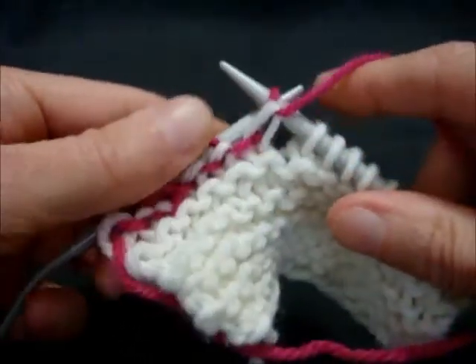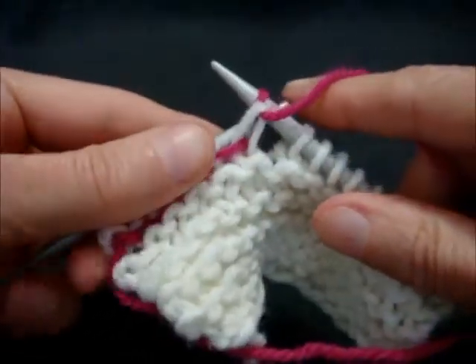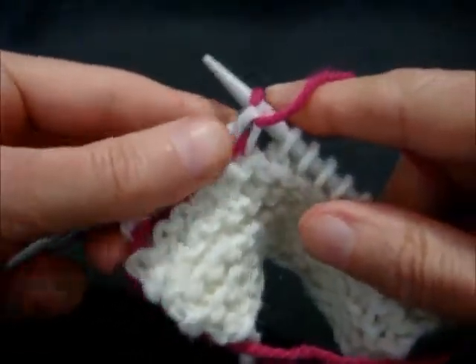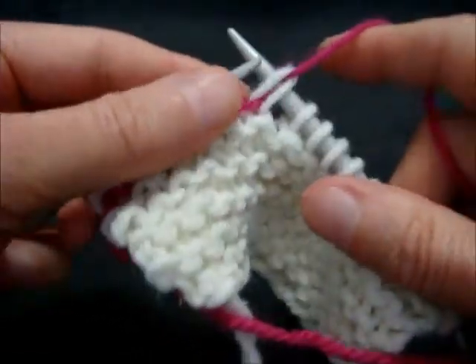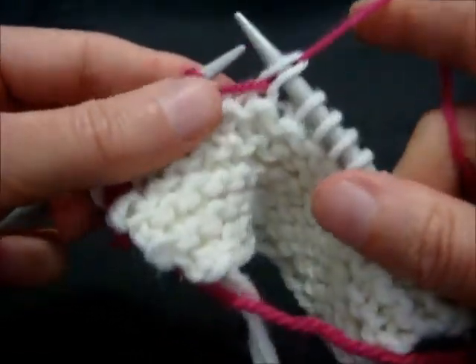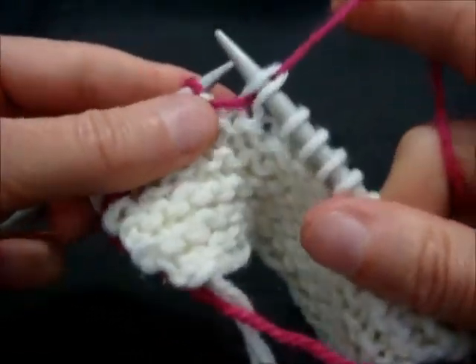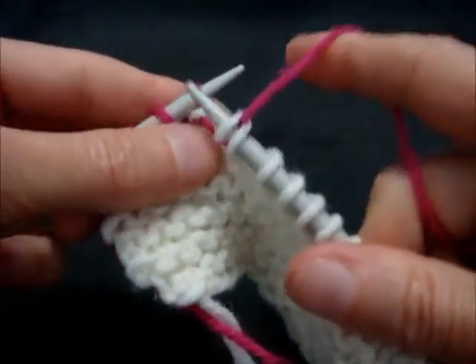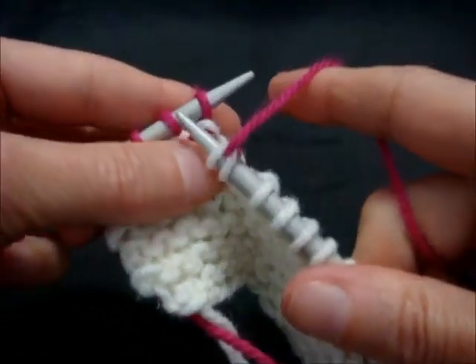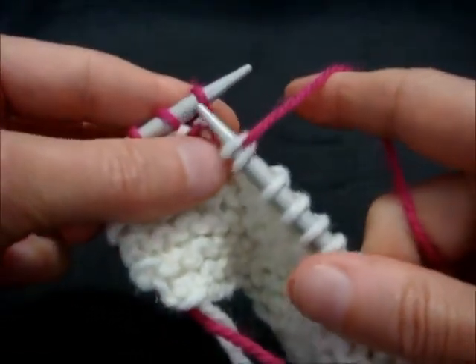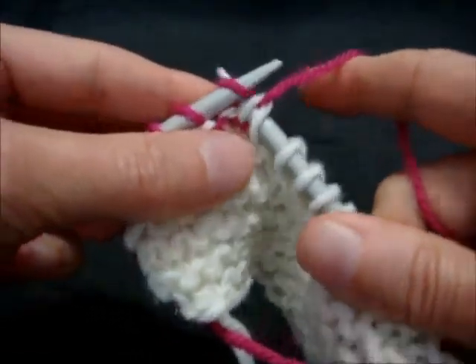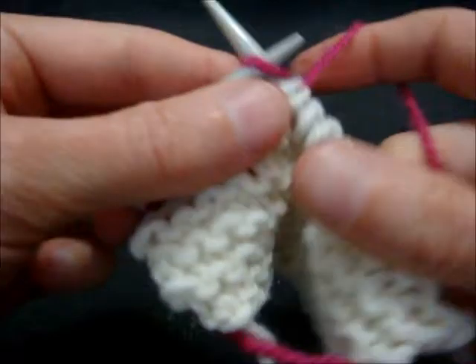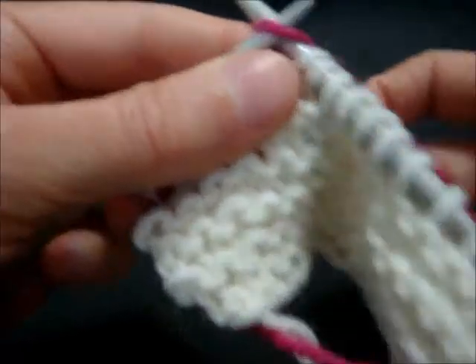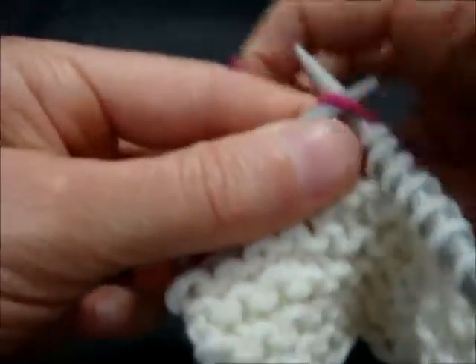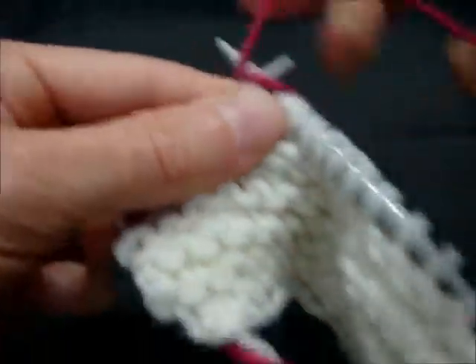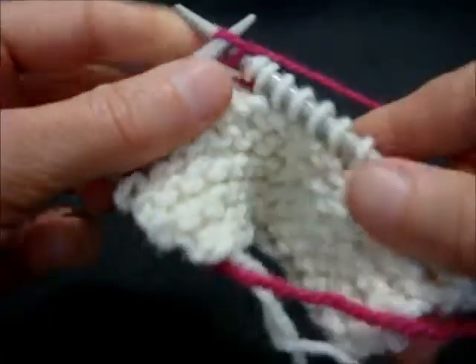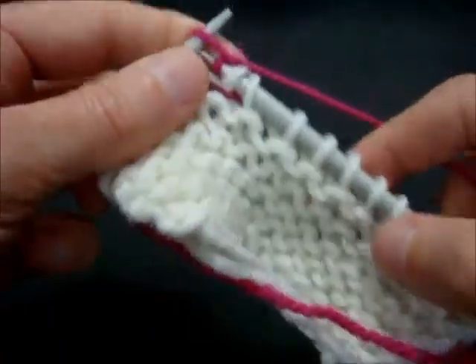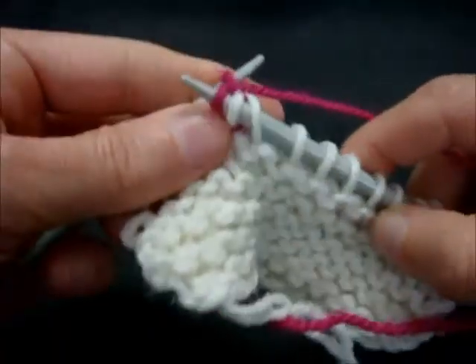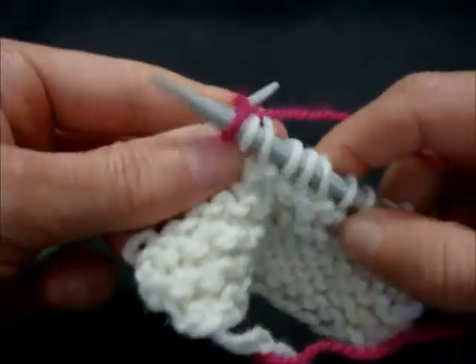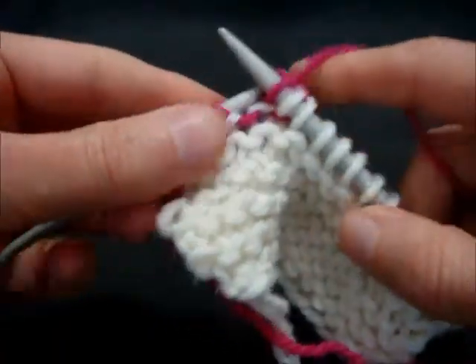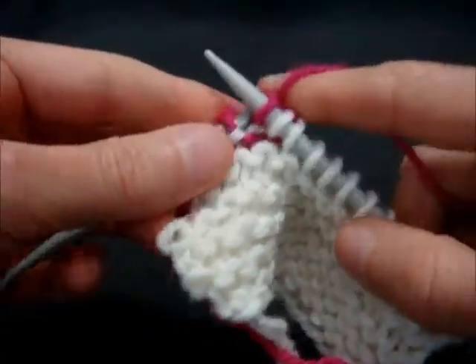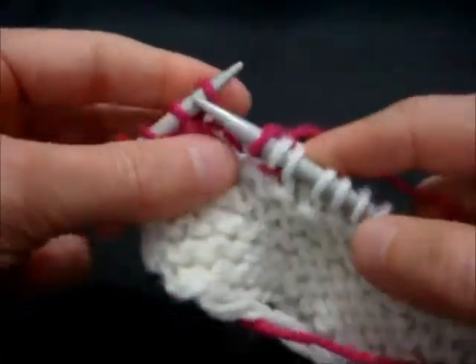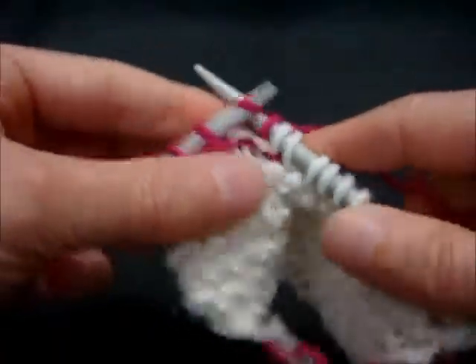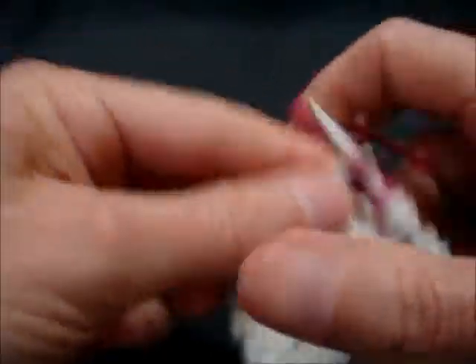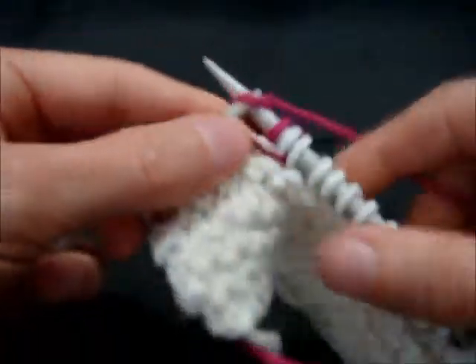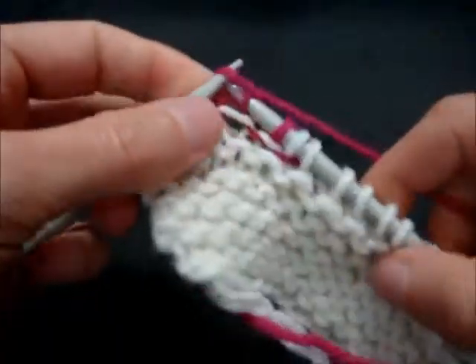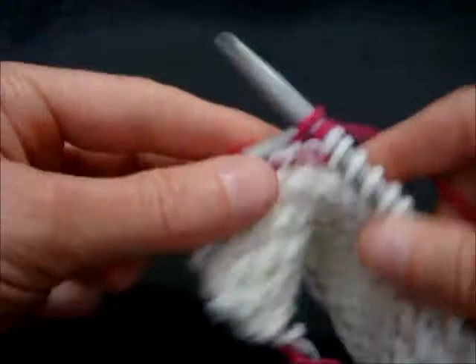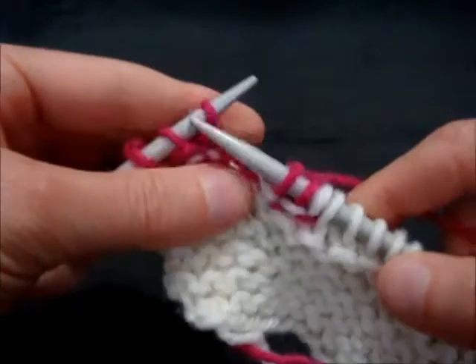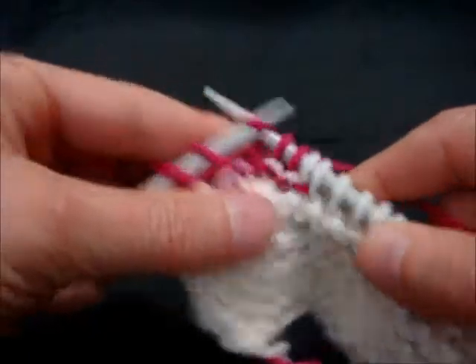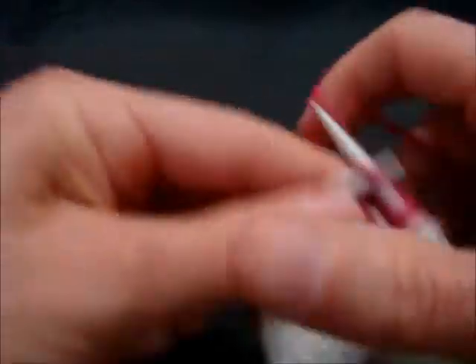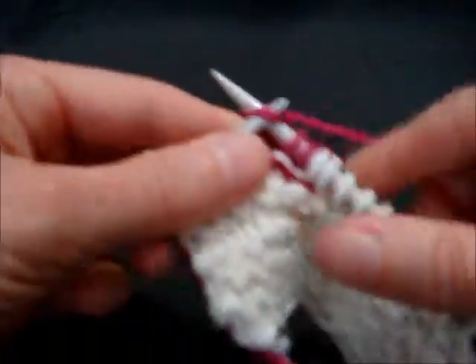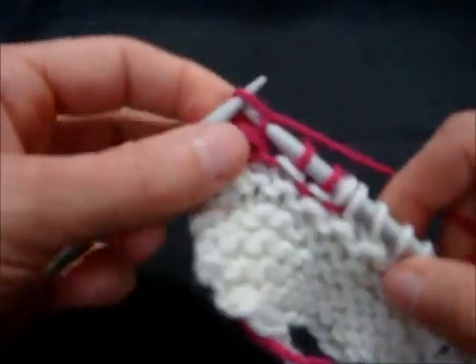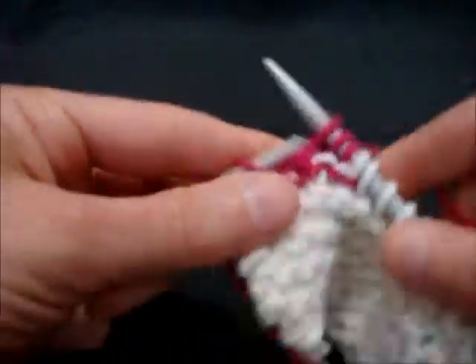Again, same thing: slide the stitch to the right-hand needle, pull up, keeping the yarn behind, and knit the next four stitches.